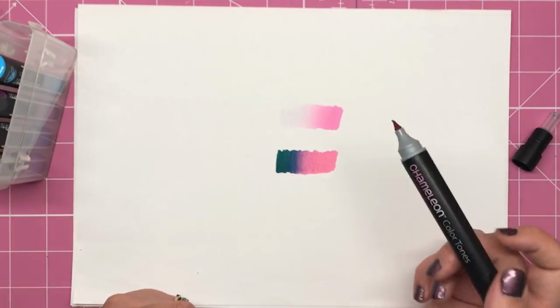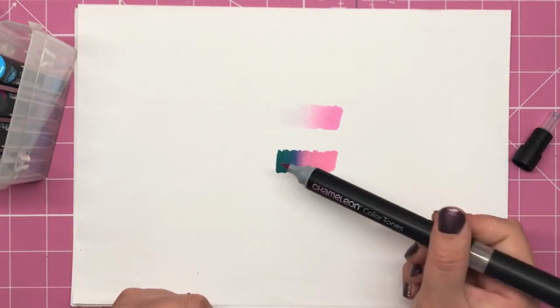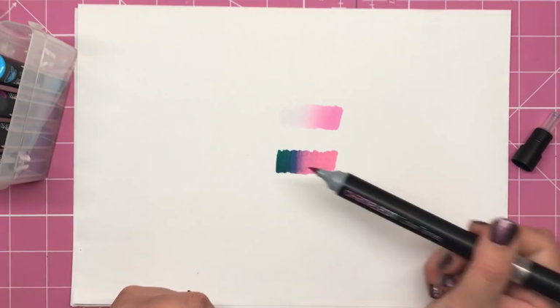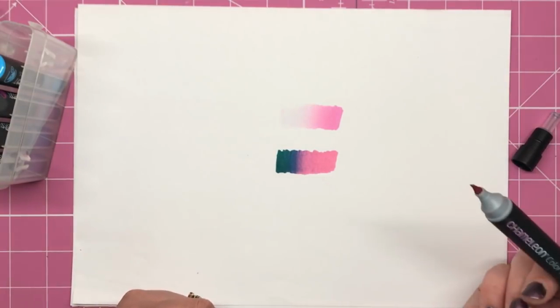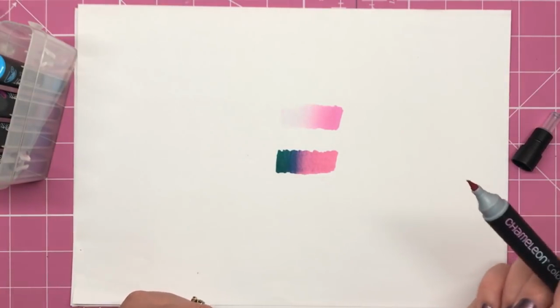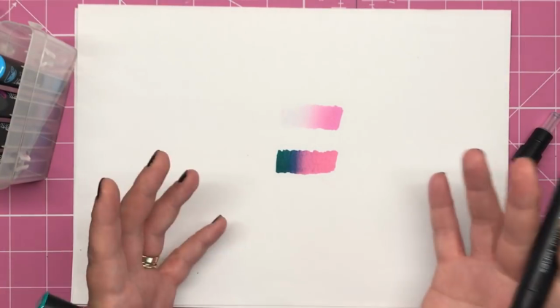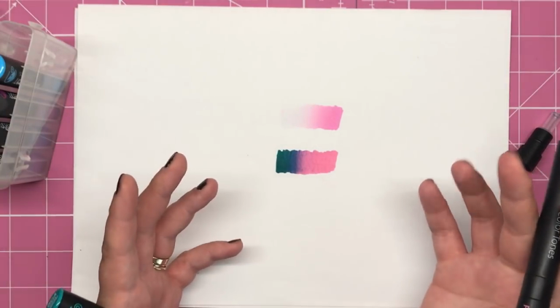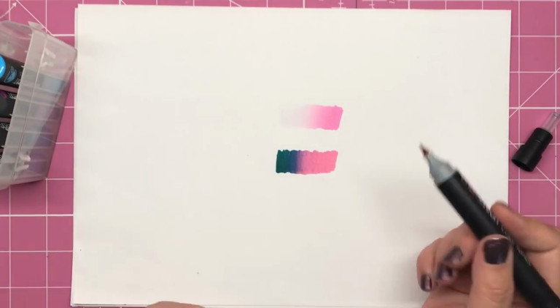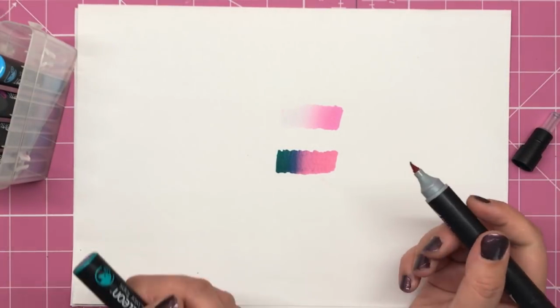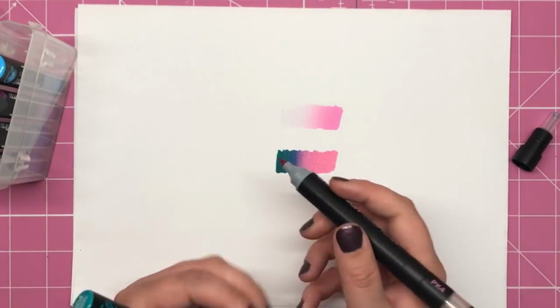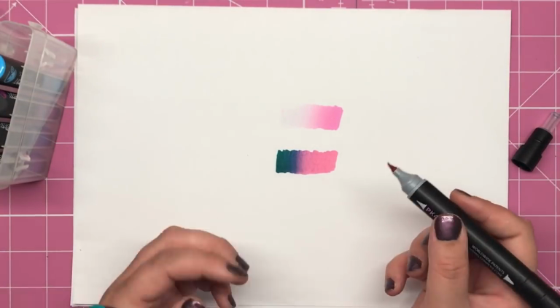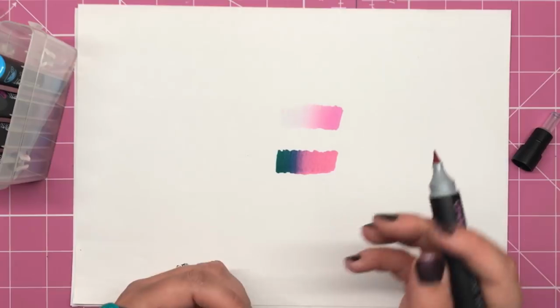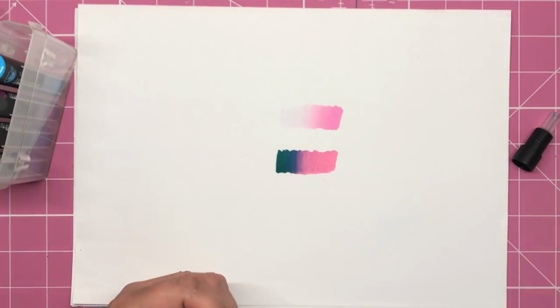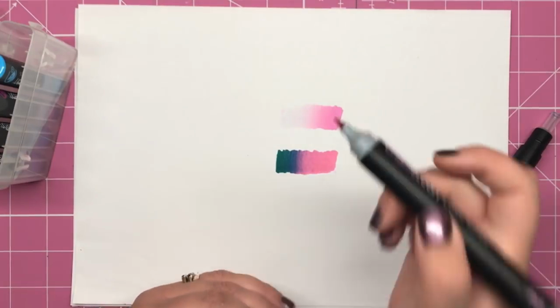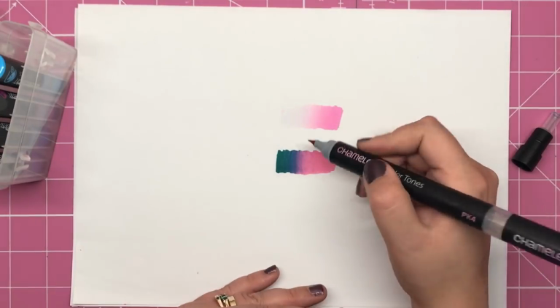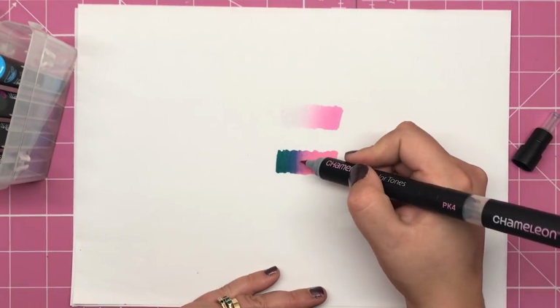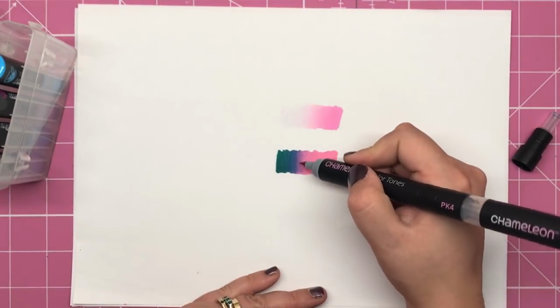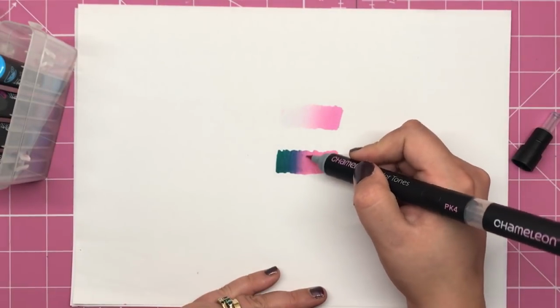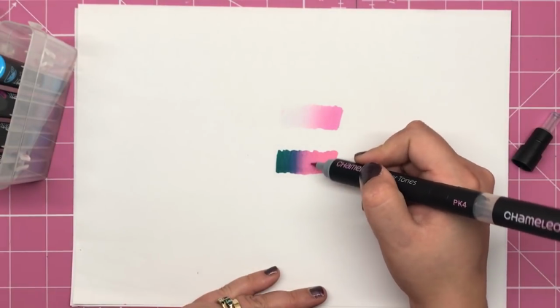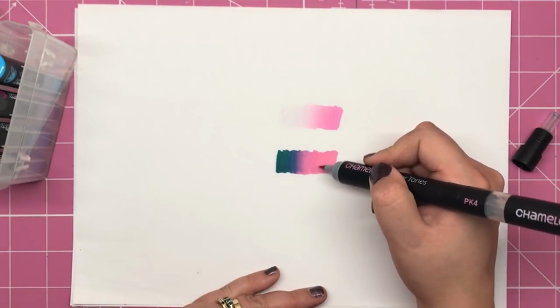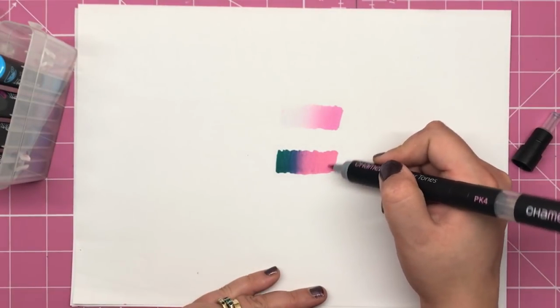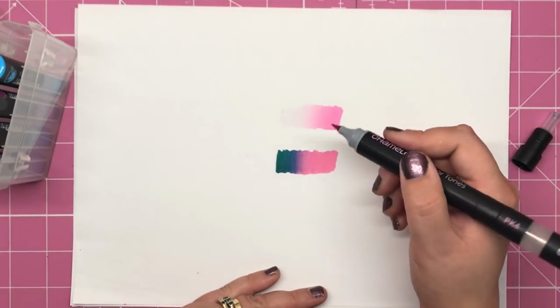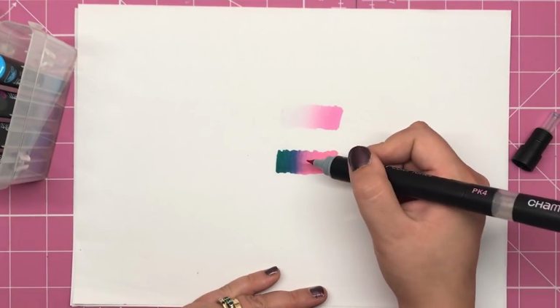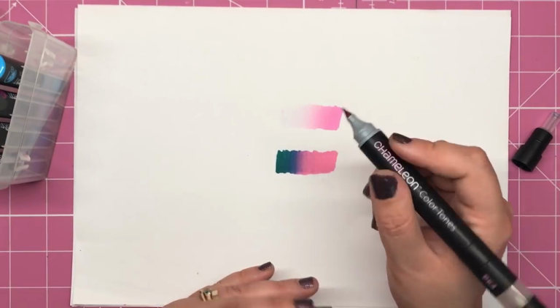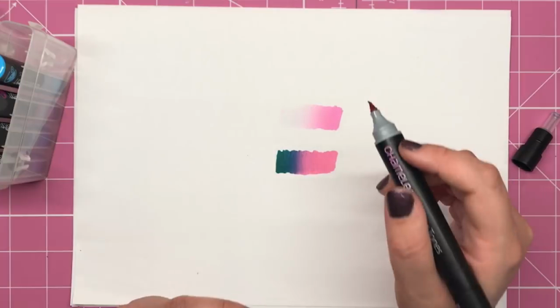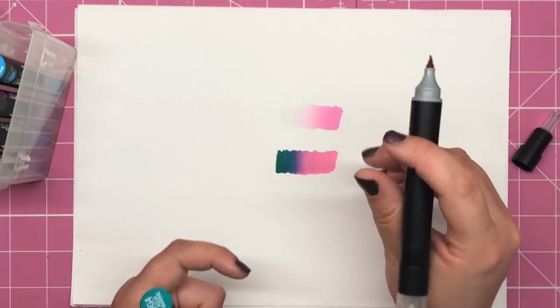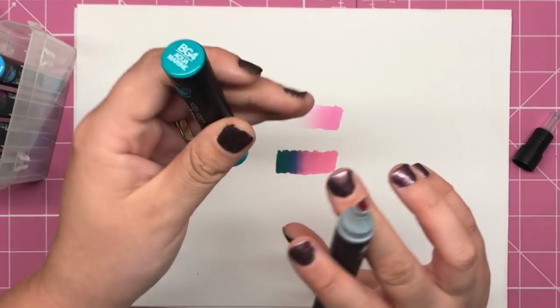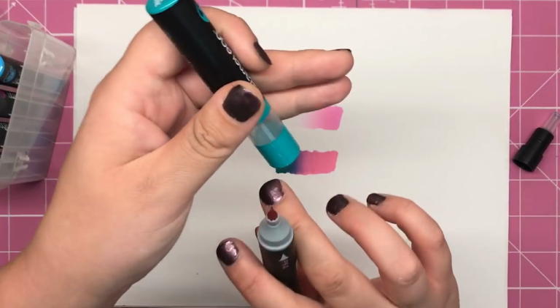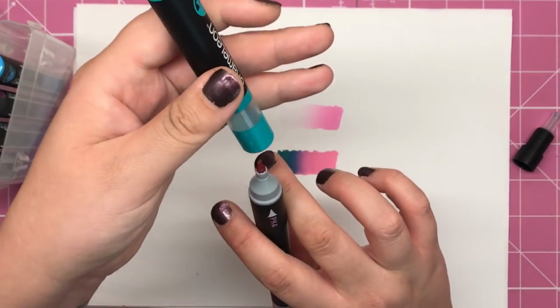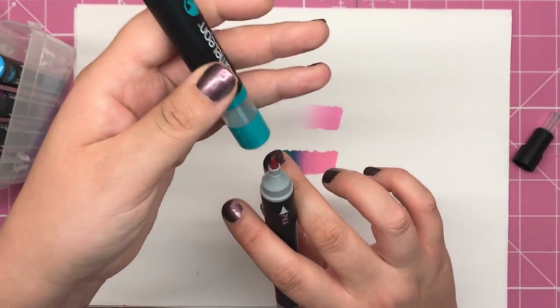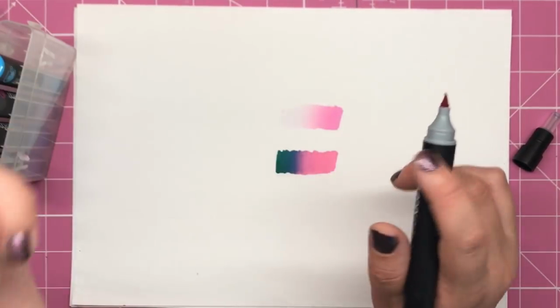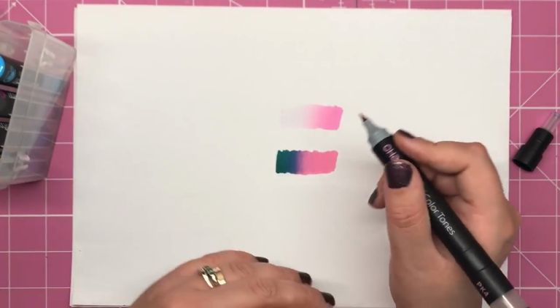The aquamarine and the pink are really nice together. It might not be the most perfect blend because you sometimes have lines that come across here when you're colouring, but that depends on how long you've left it on the colouring chamber for.